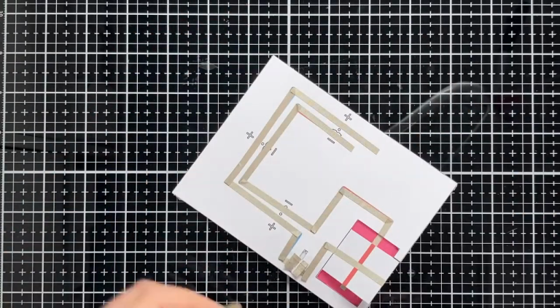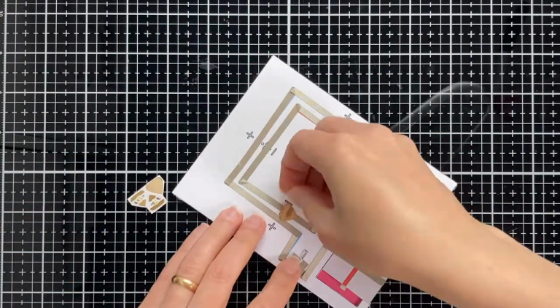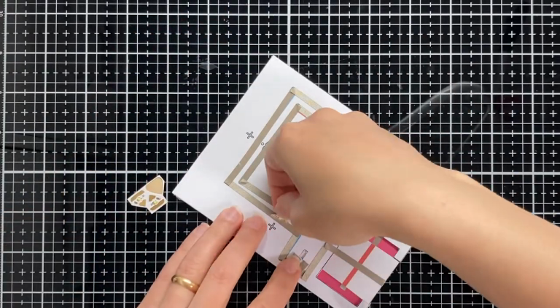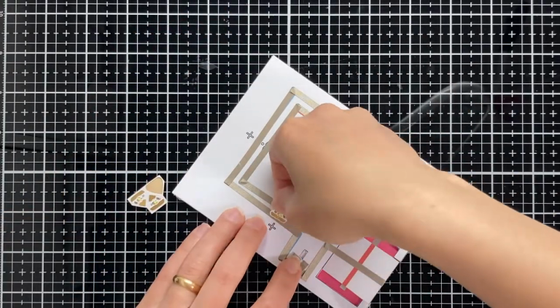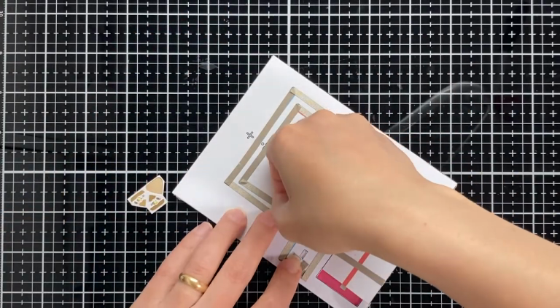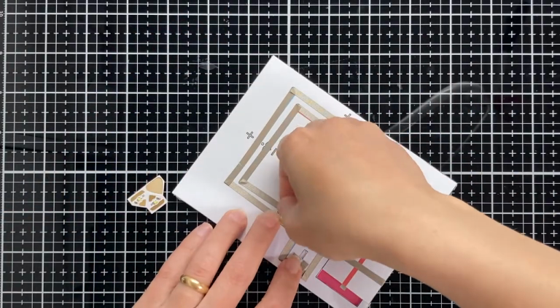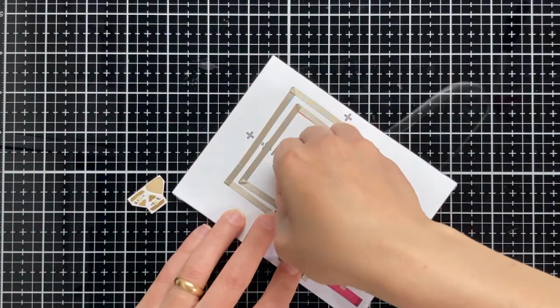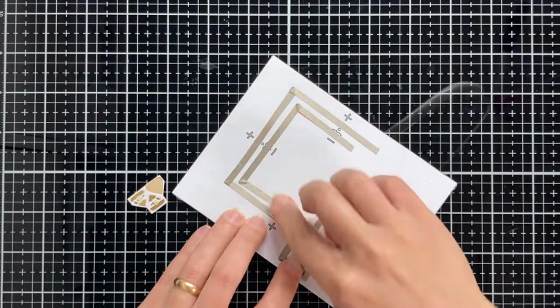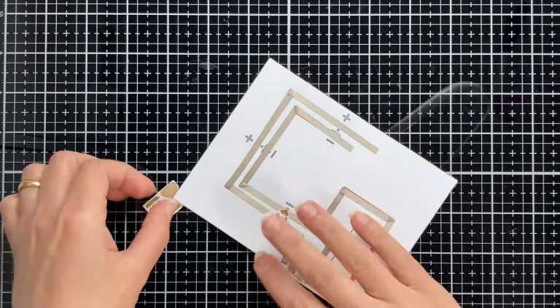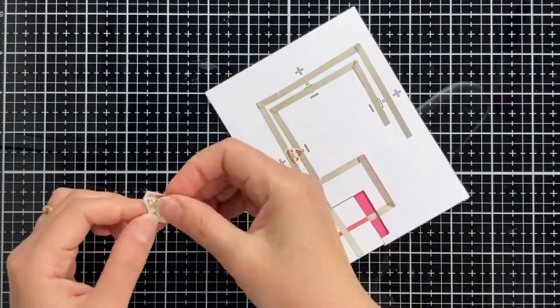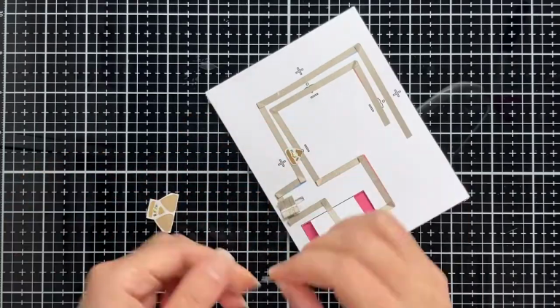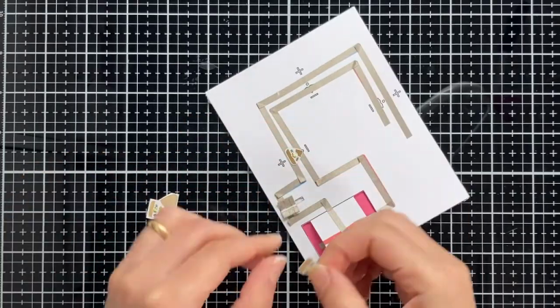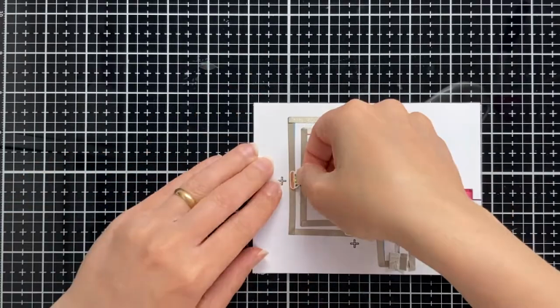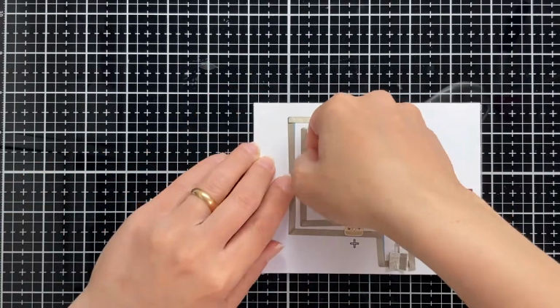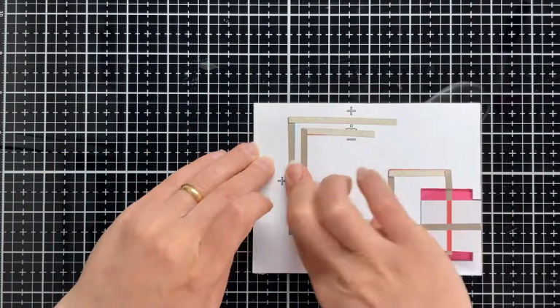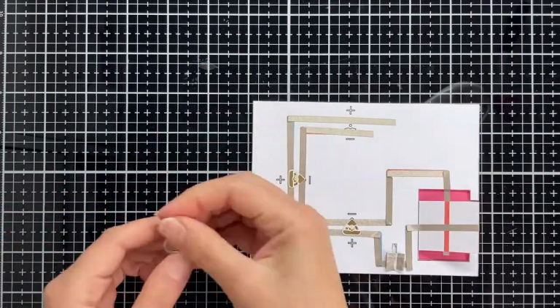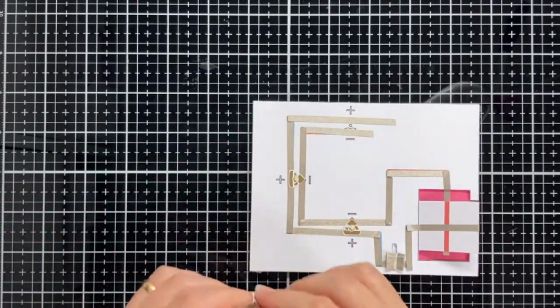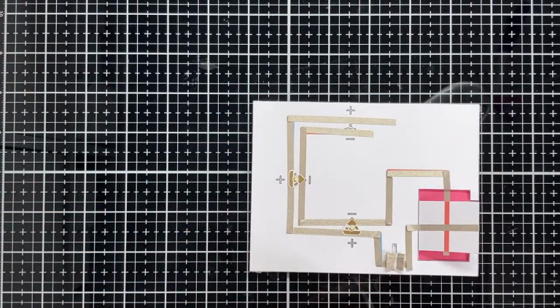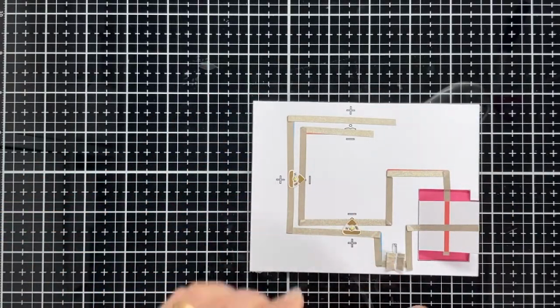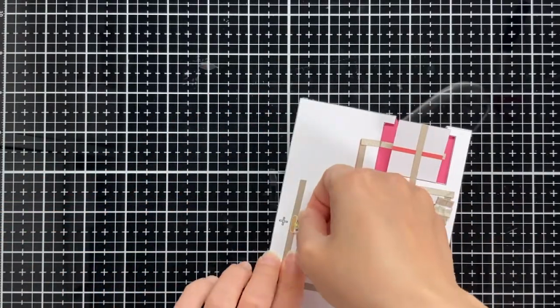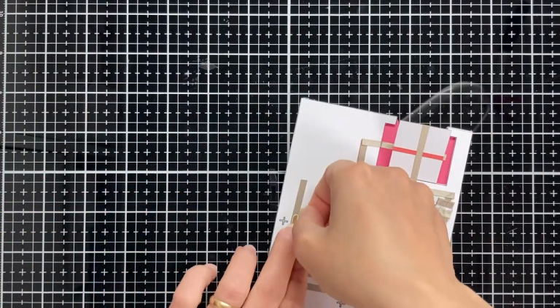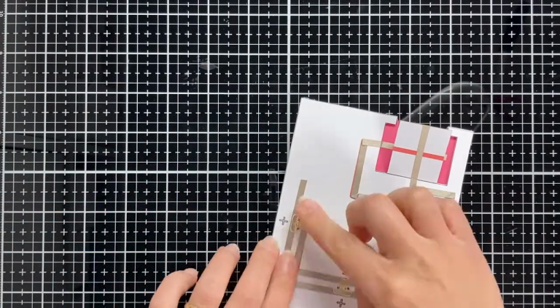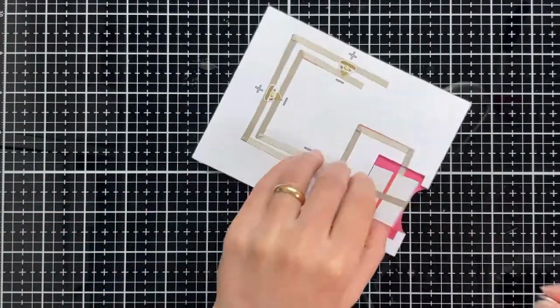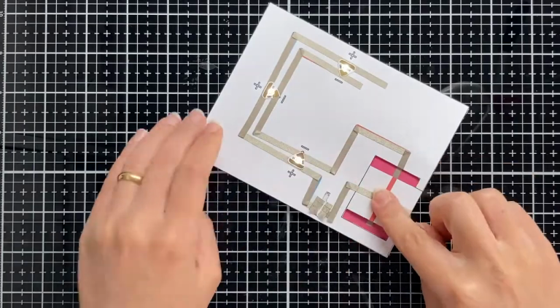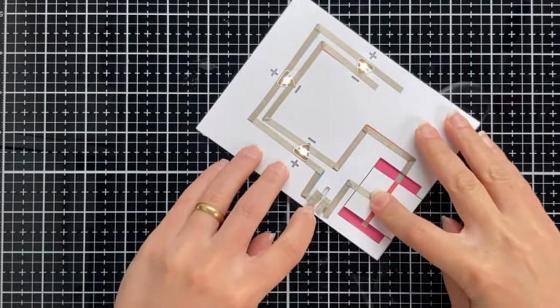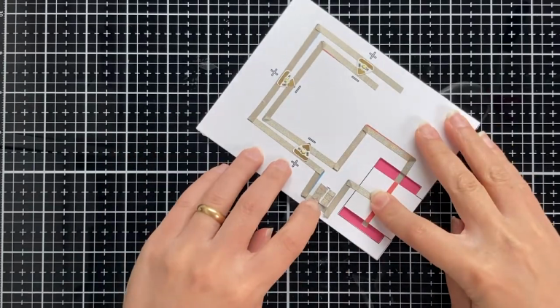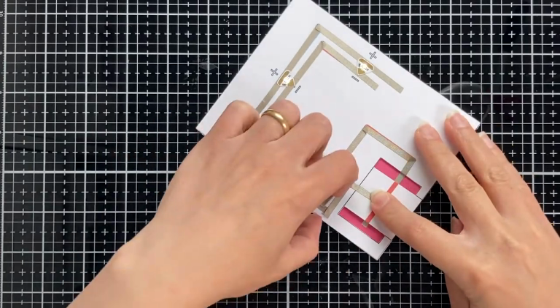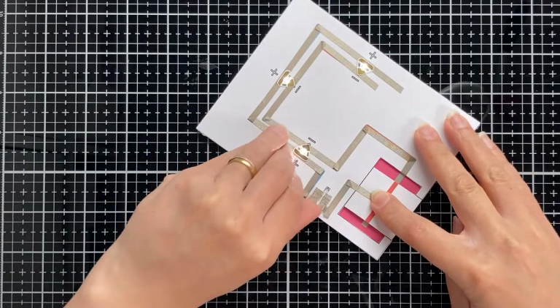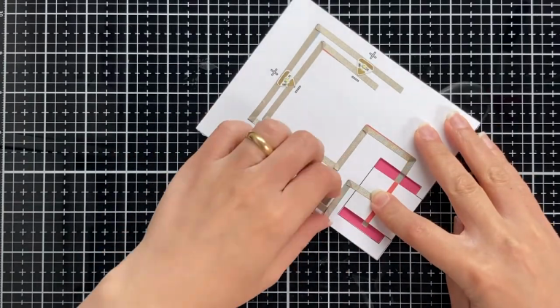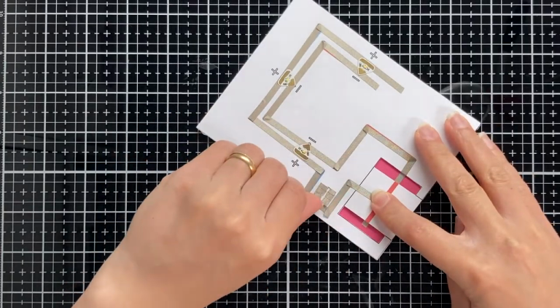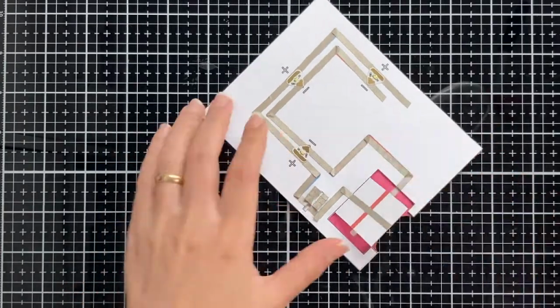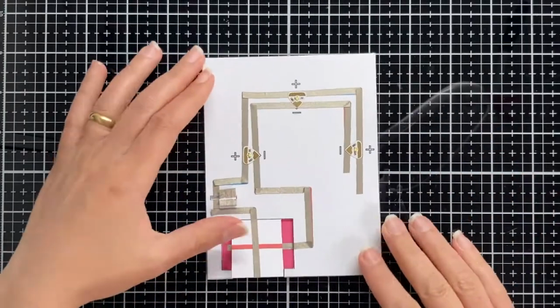I am finishing here building my circuit by adding three white LED stickers. Let's make a quick check and everything seems to be good.